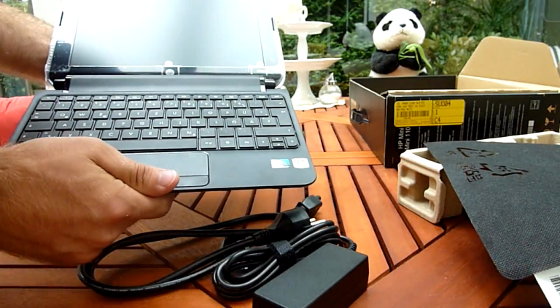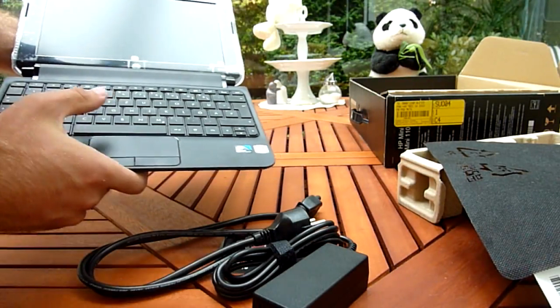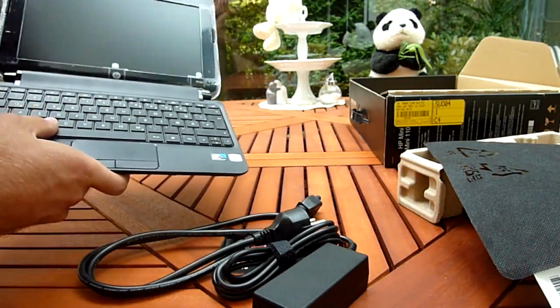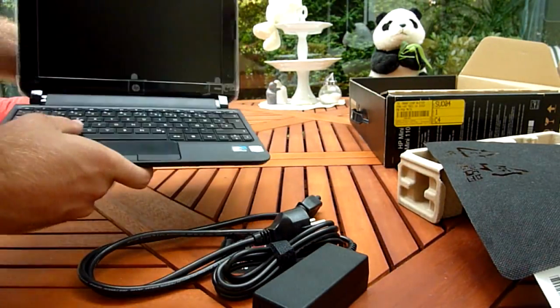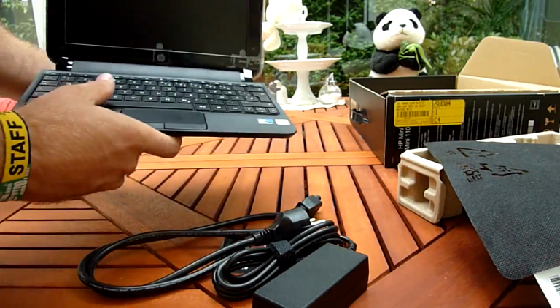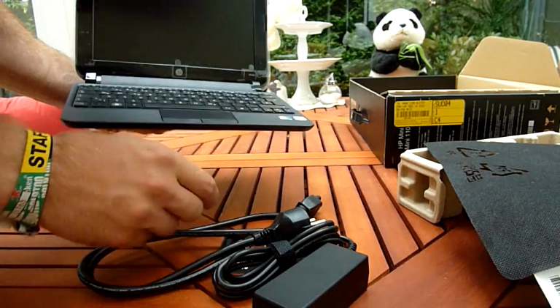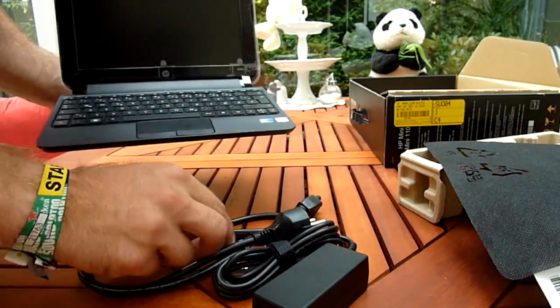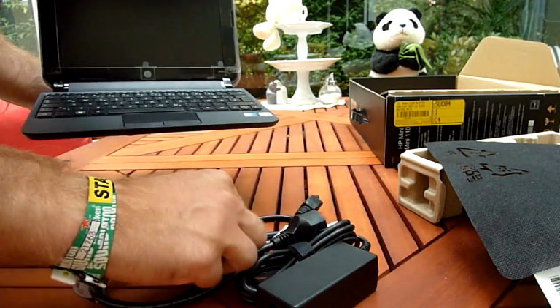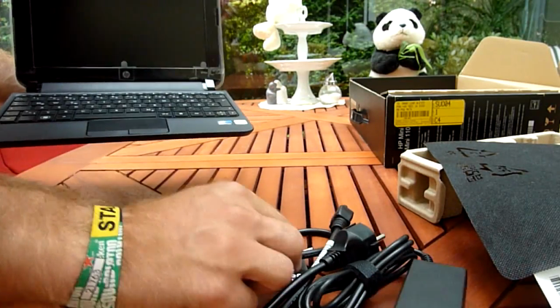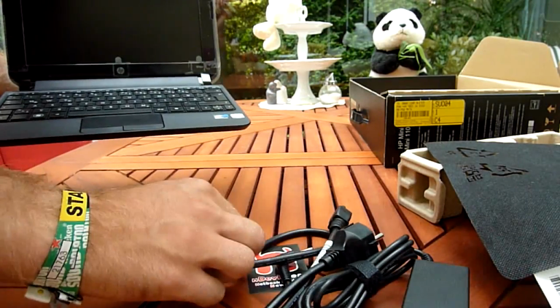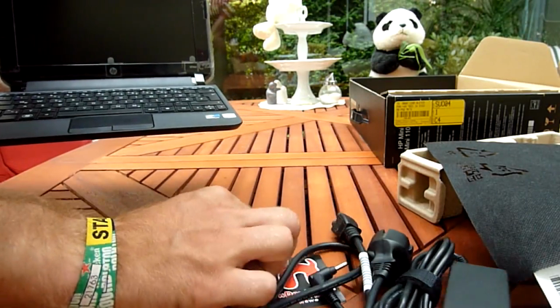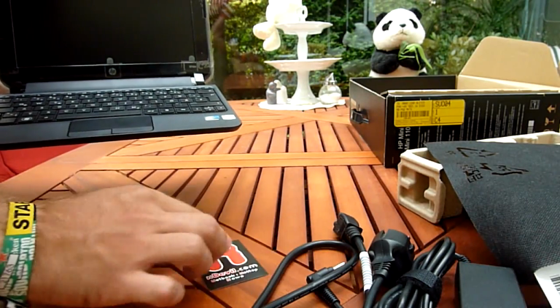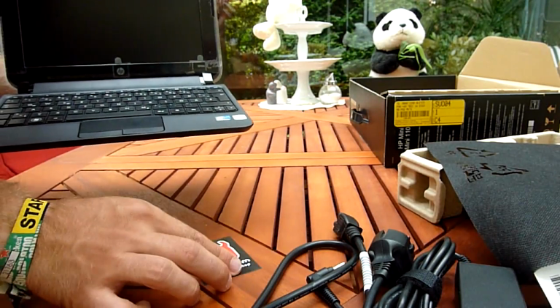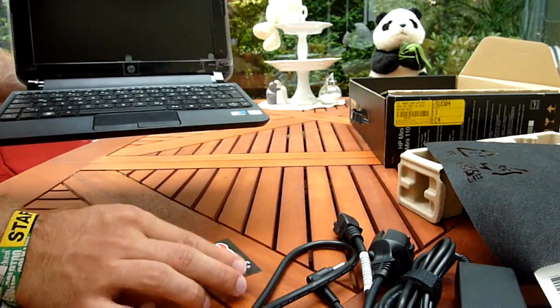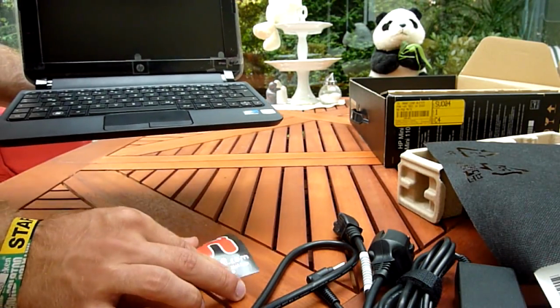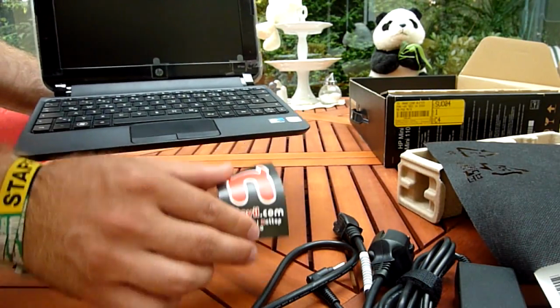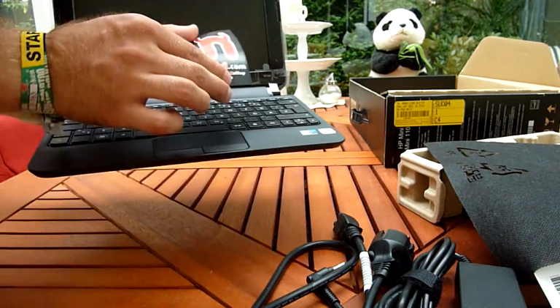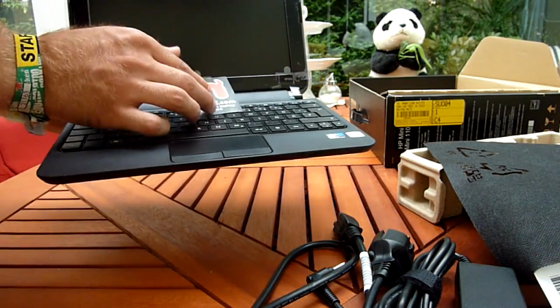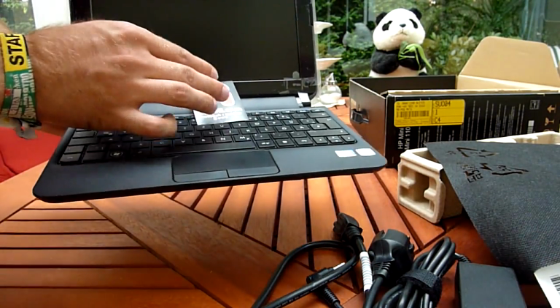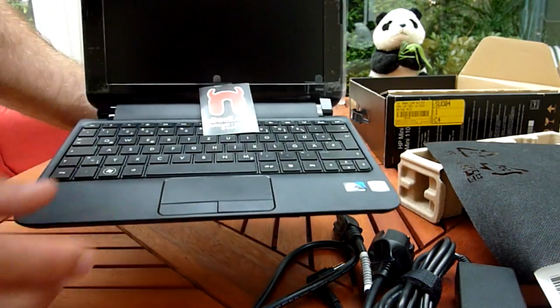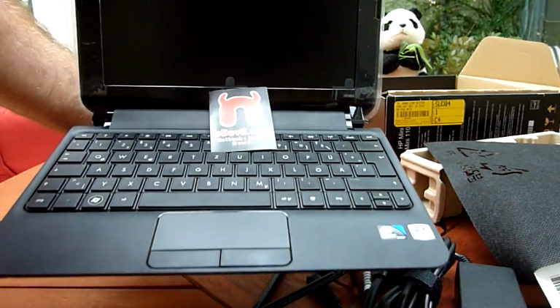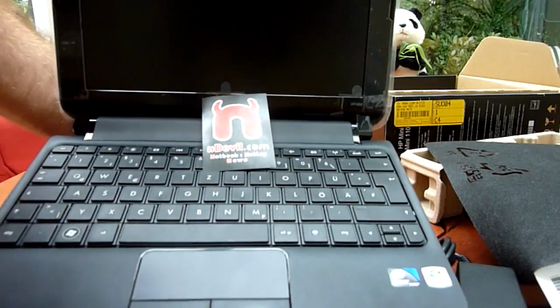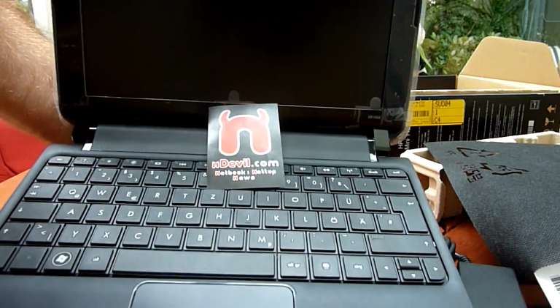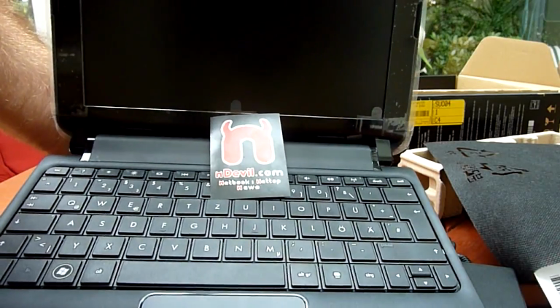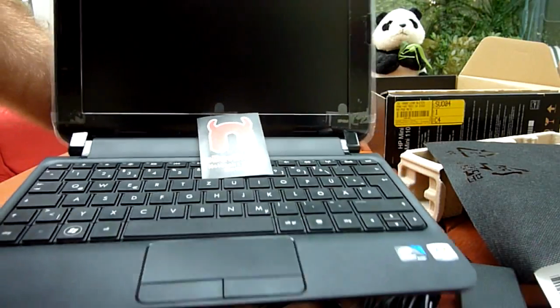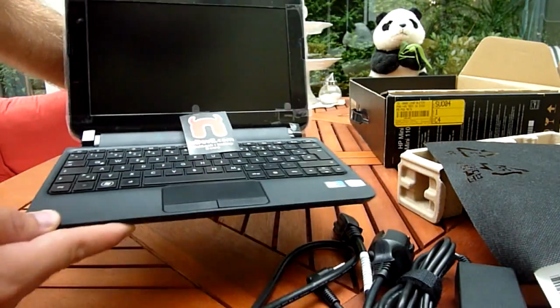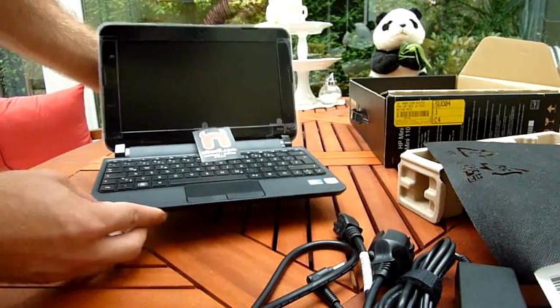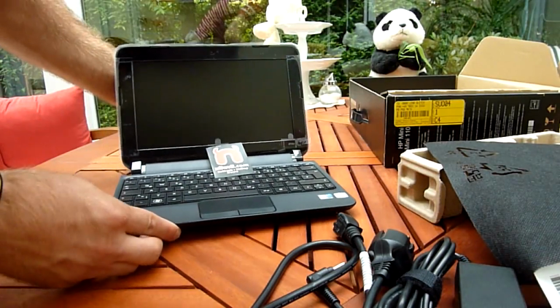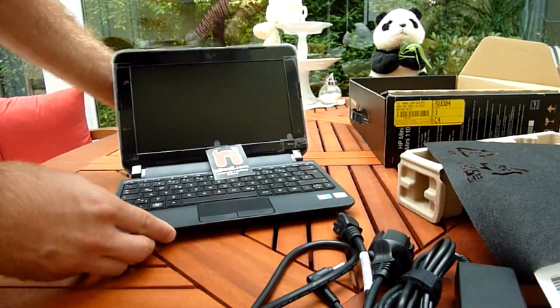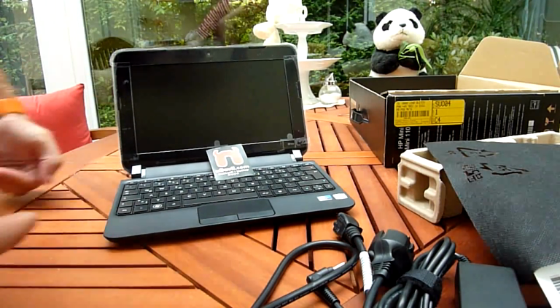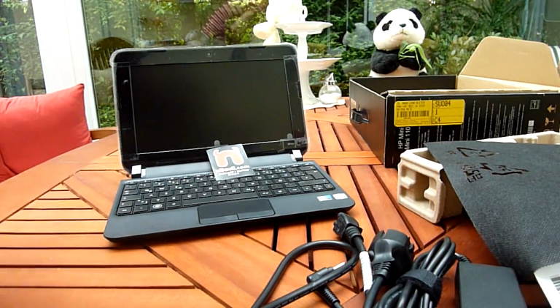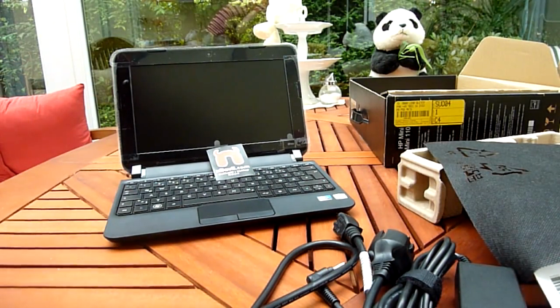And that's actually it from the HP Mini 110 unboxing. Thank you so much for watching on LevelTV. My name is Balazs Gal — until next time, tune in again. Thank you very much for watching.